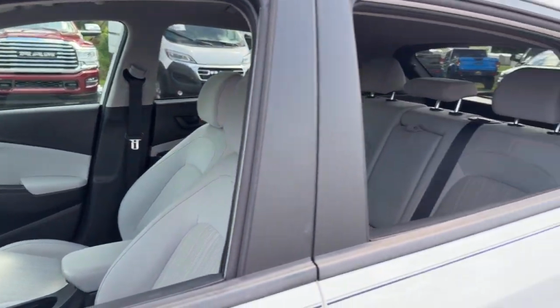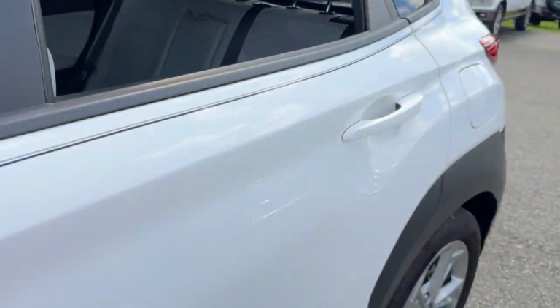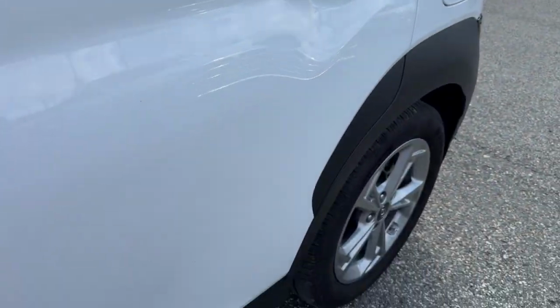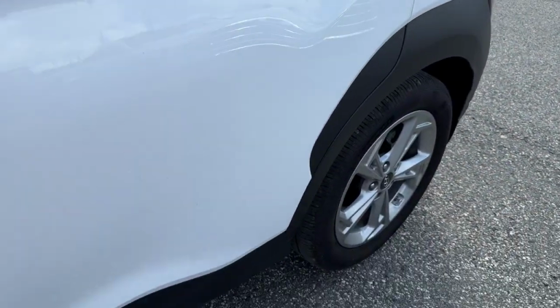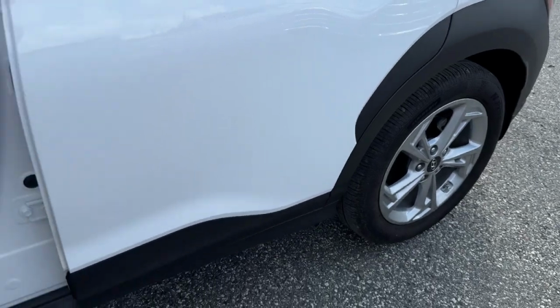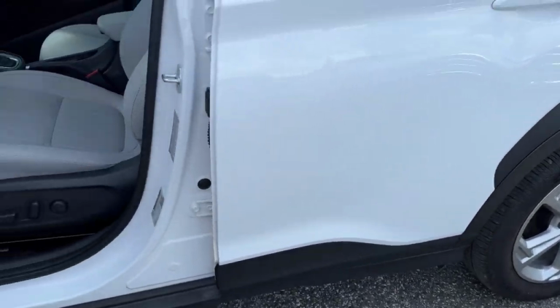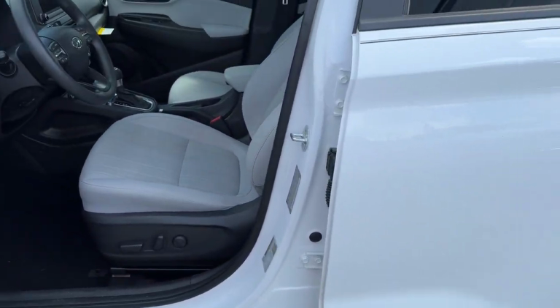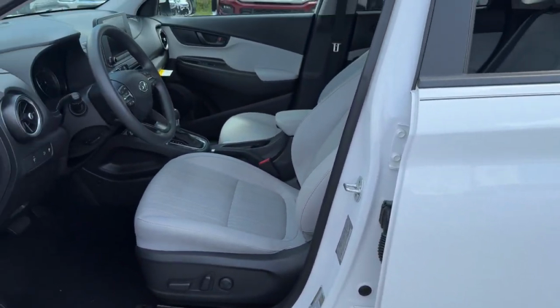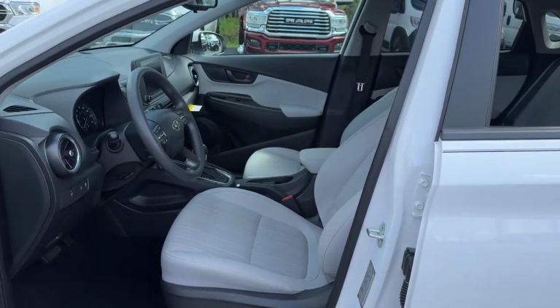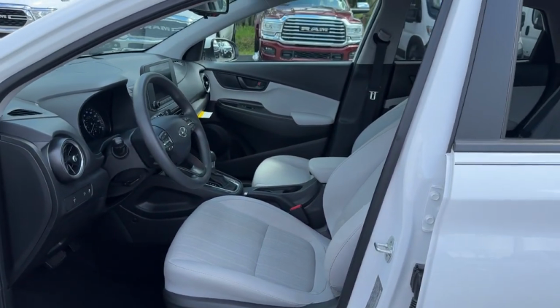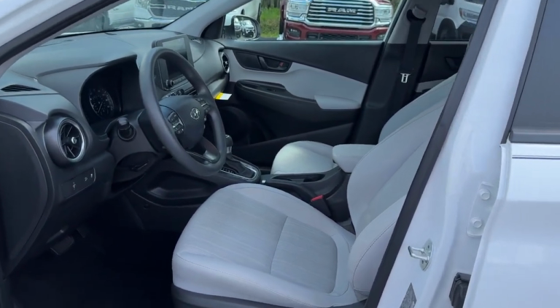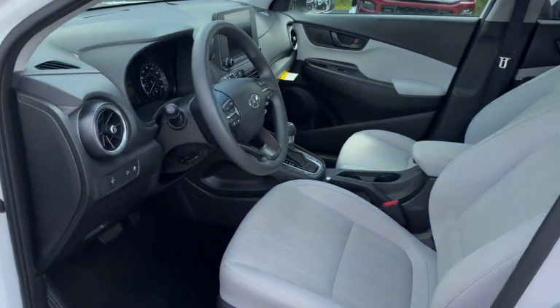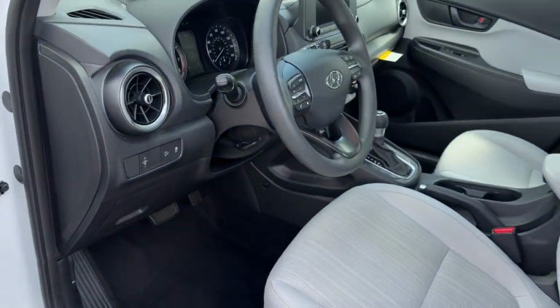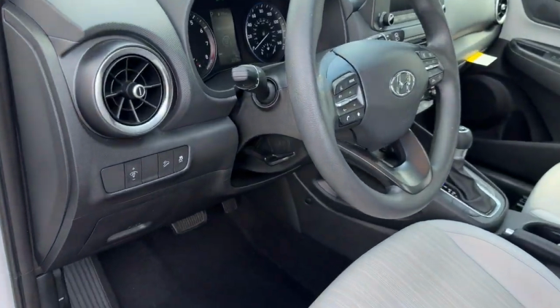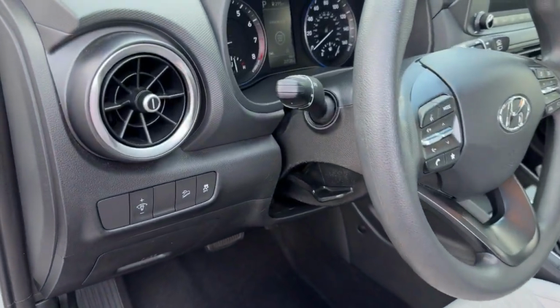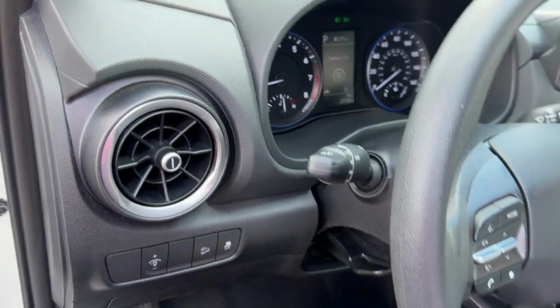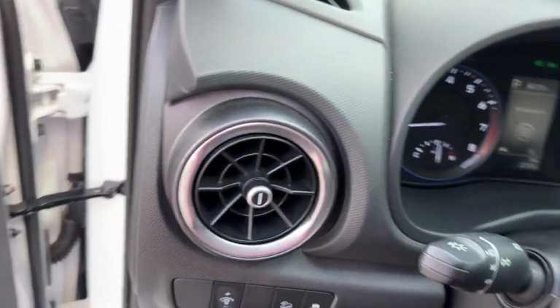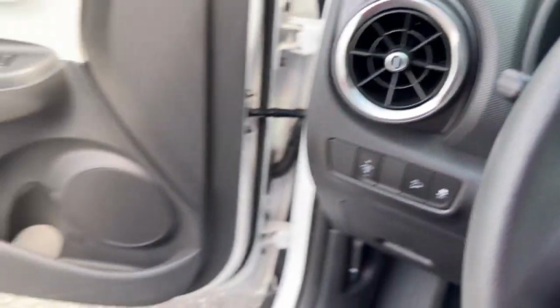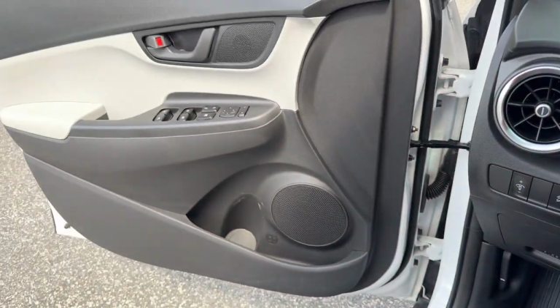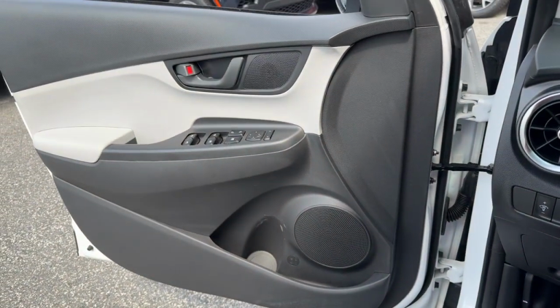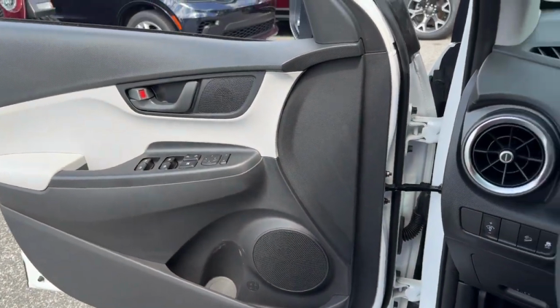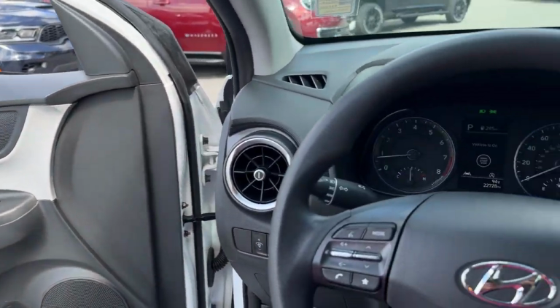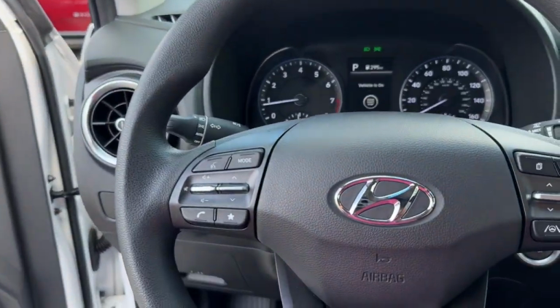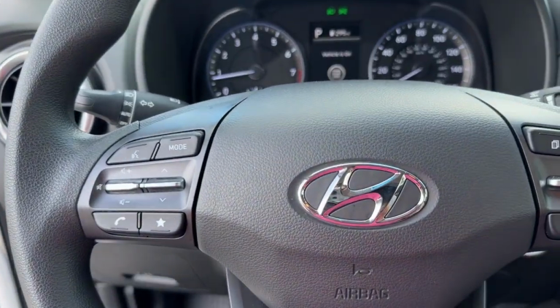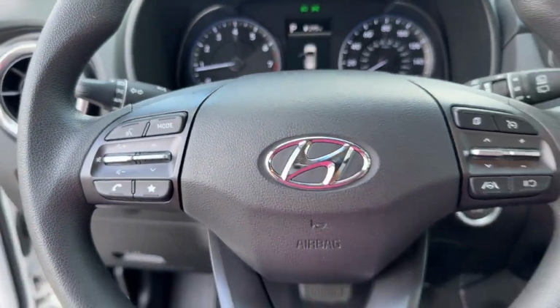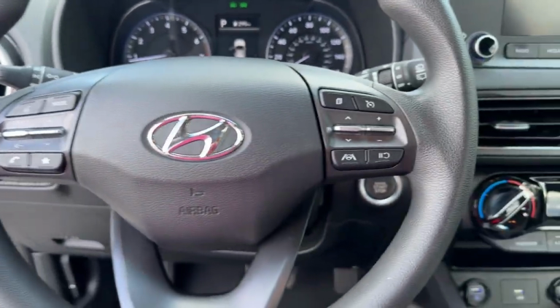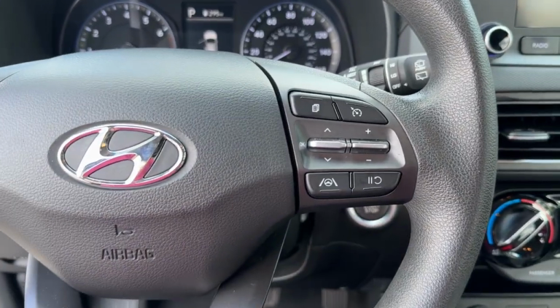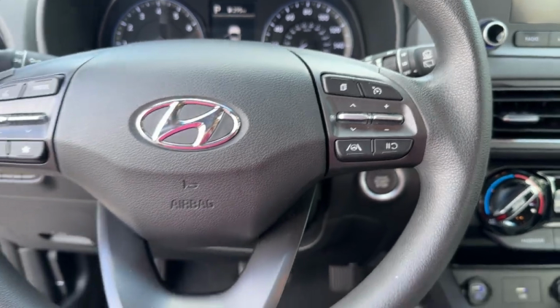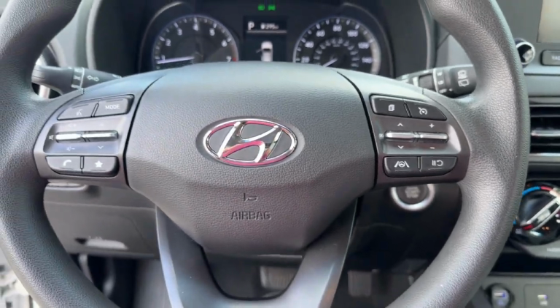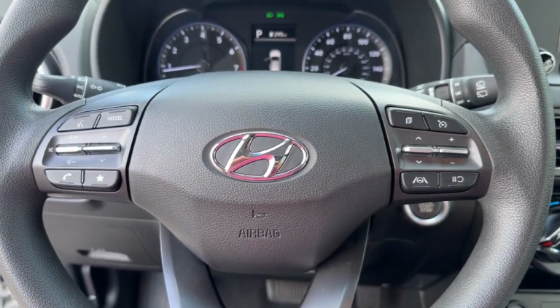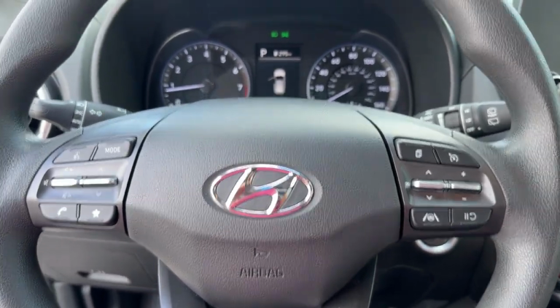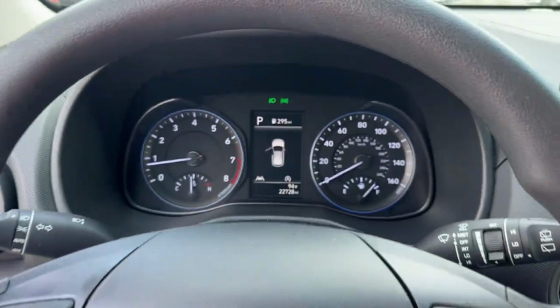This subcompact crossover SUV prioritizes enjoyment thanks to easy touchscreen infotainment, tech-savvy amenities, a comfortable cabin, and spirited handling. Its advanced safety features give you the confidence to relax and enjoy the ride.